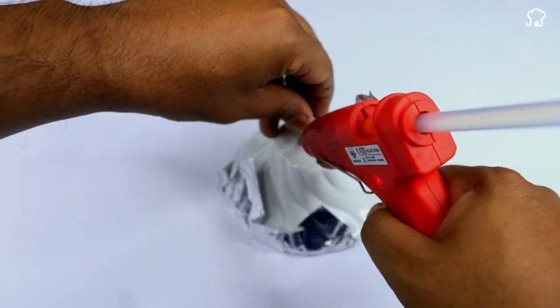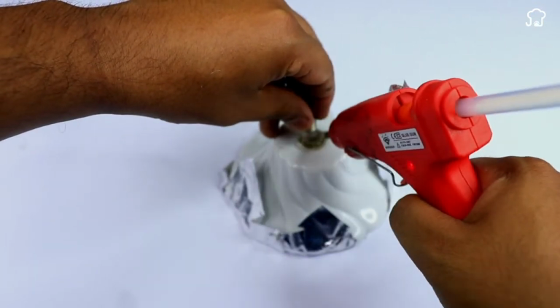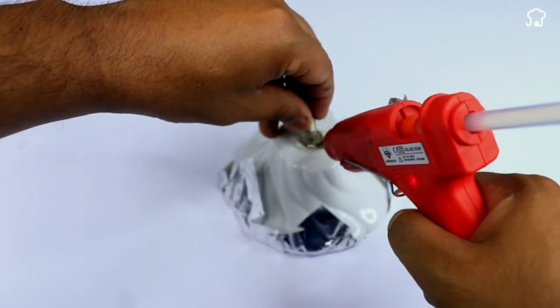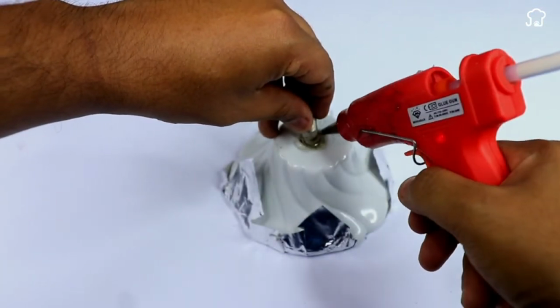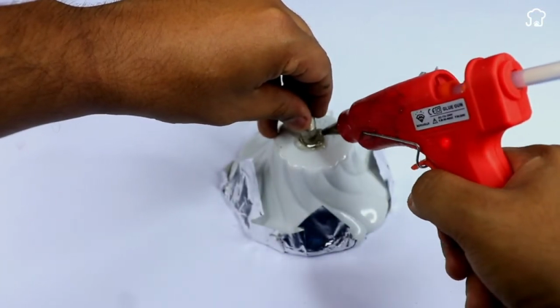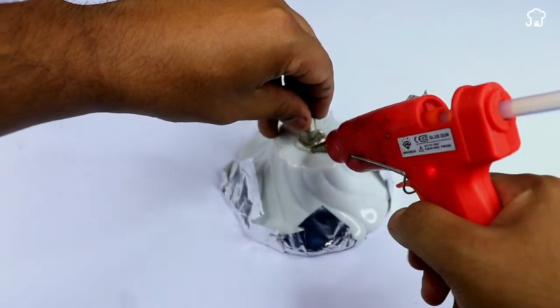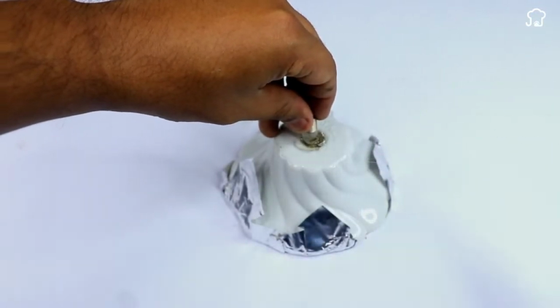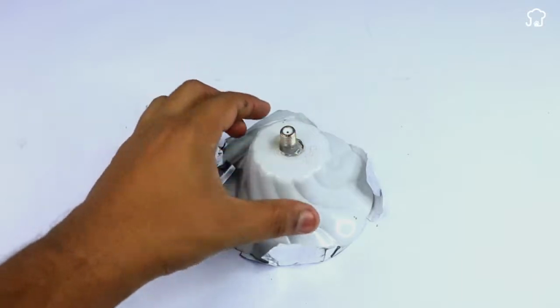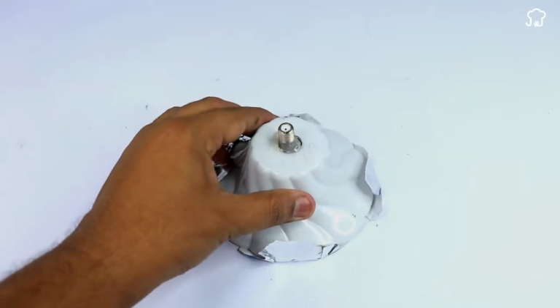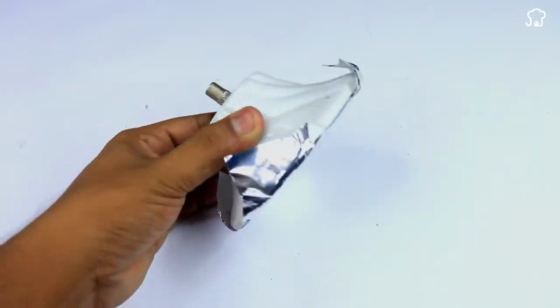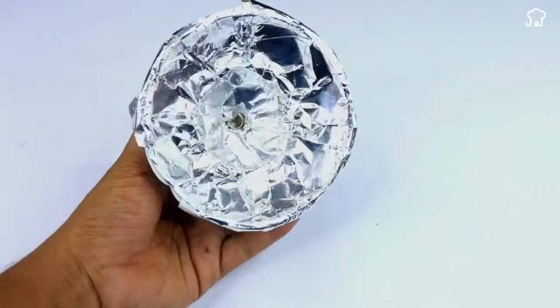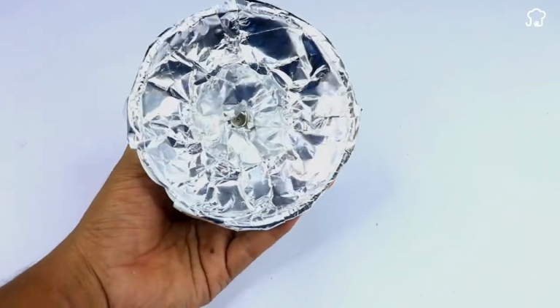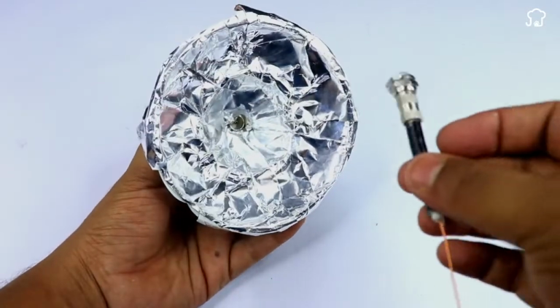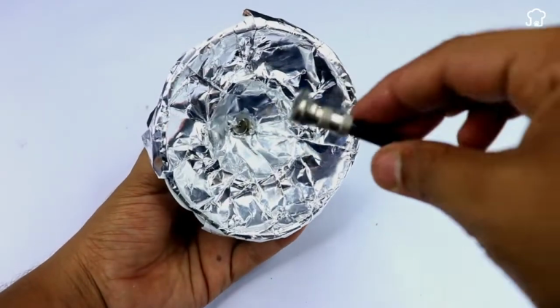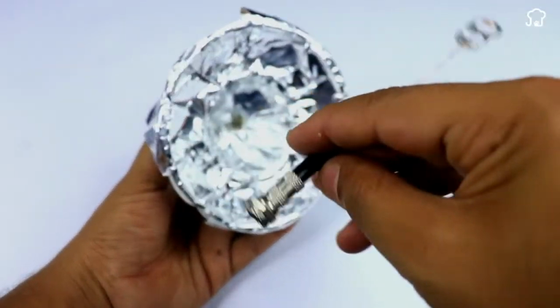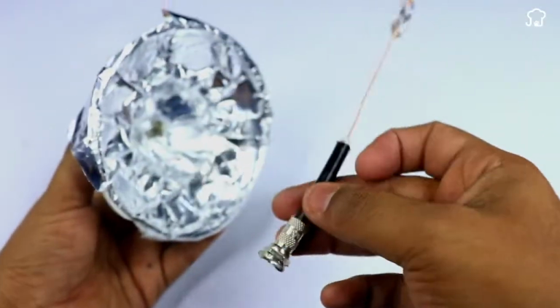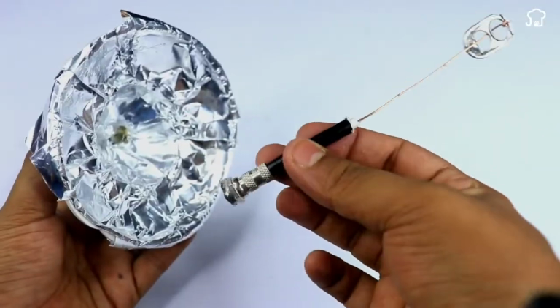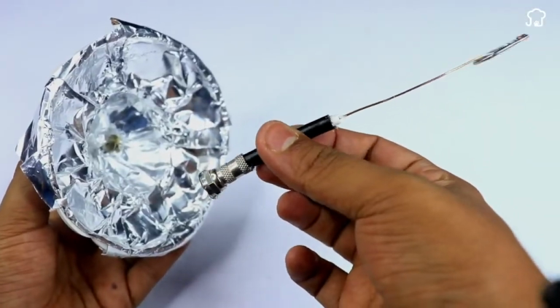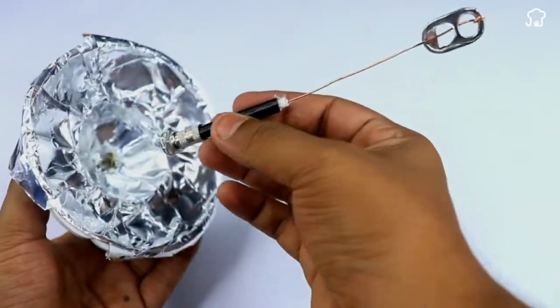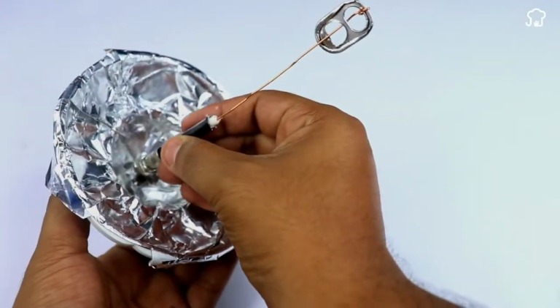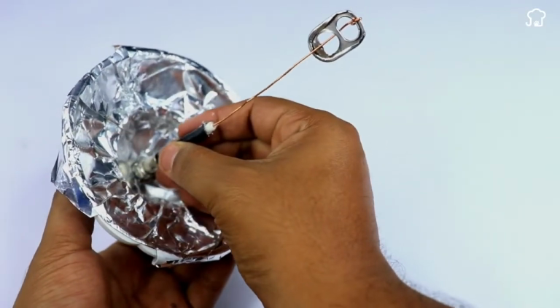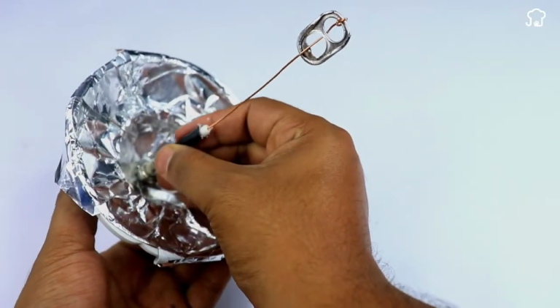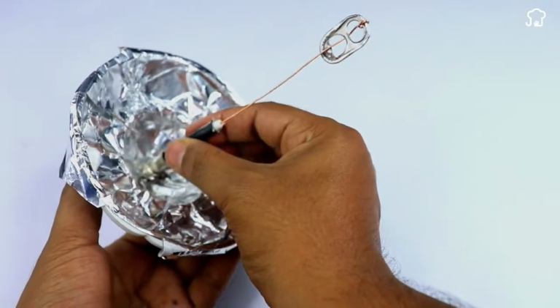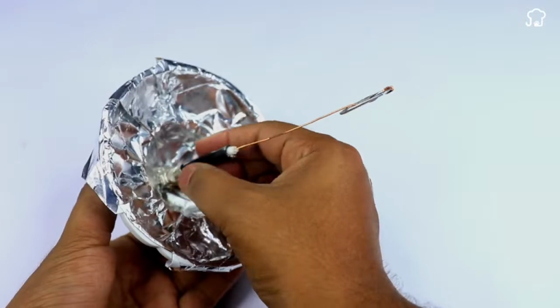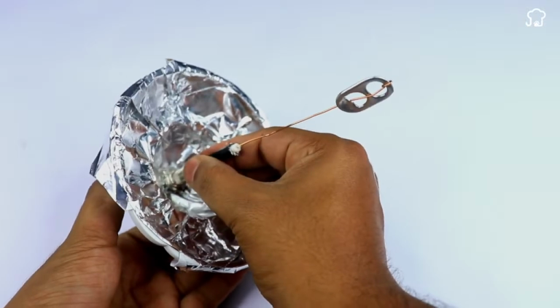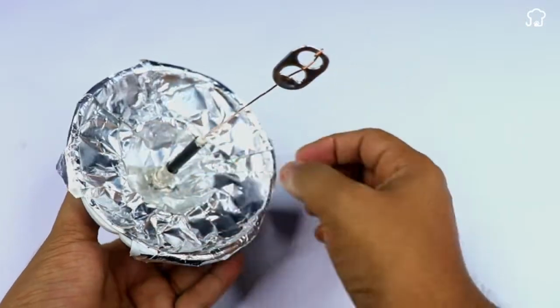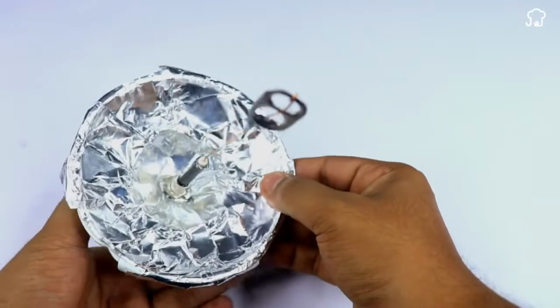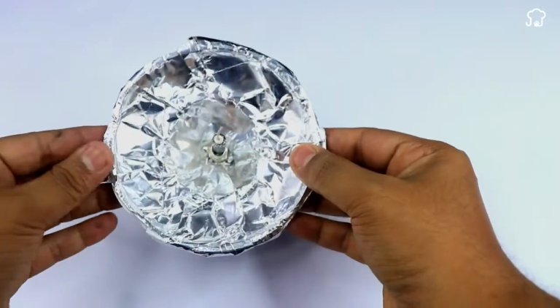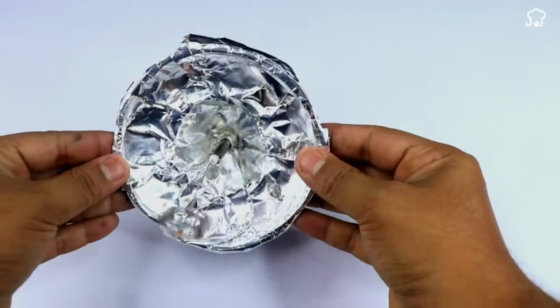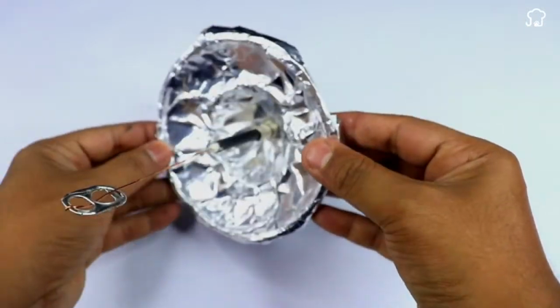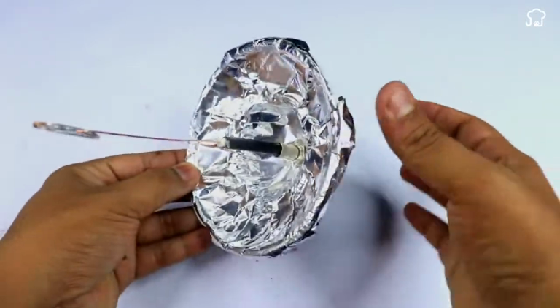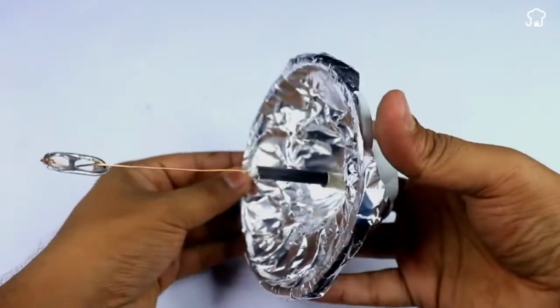We'll take the cable with the seal that we had reserved and we'll screw it on the top of the lid. With this, we have the receiver antenna ready.